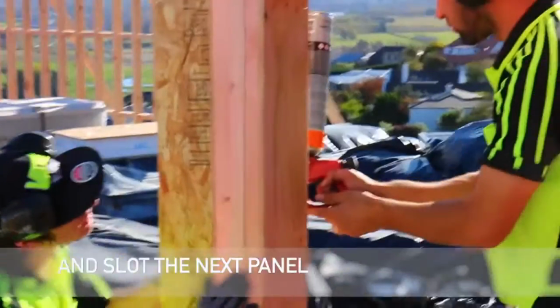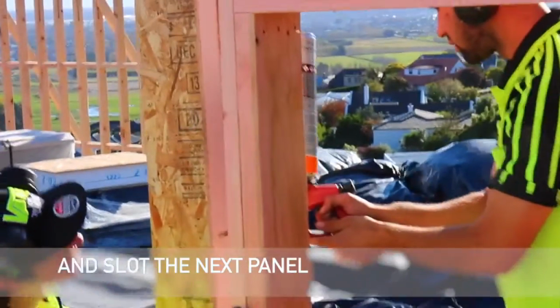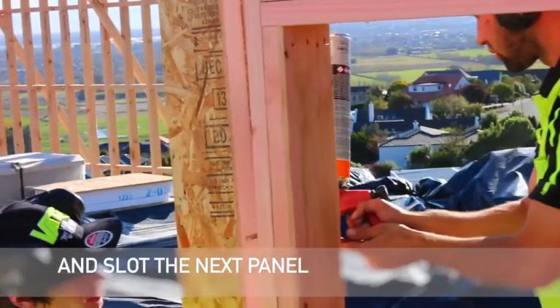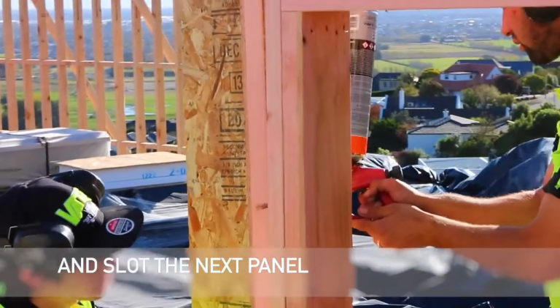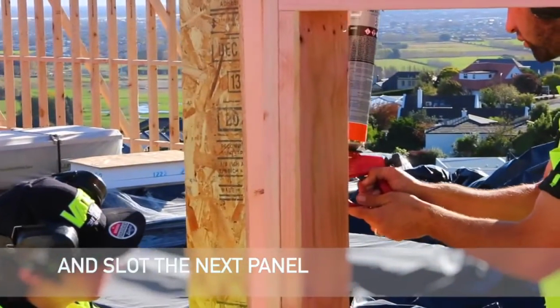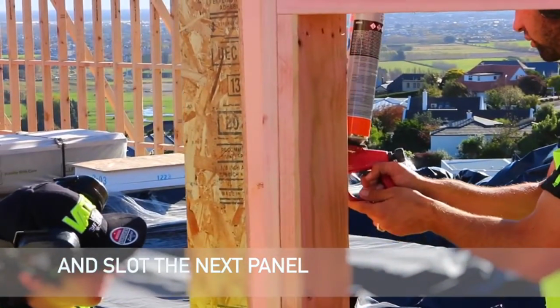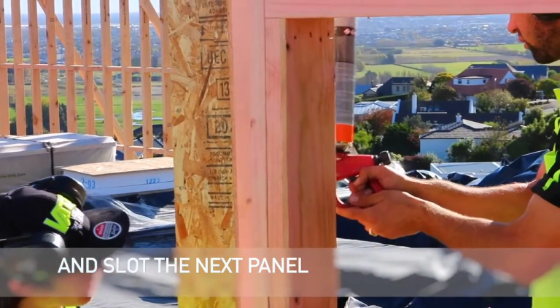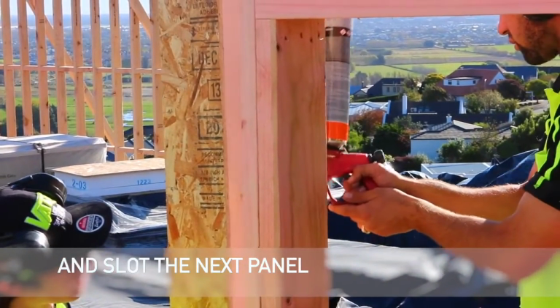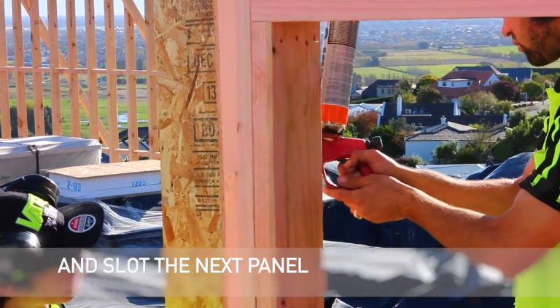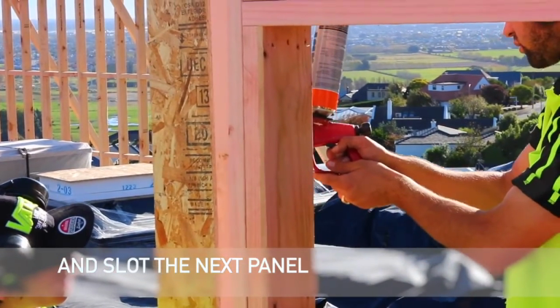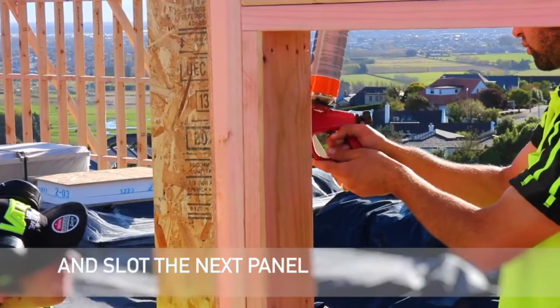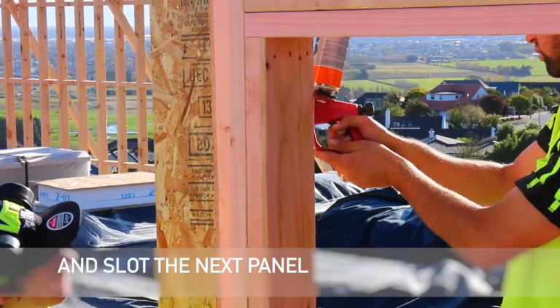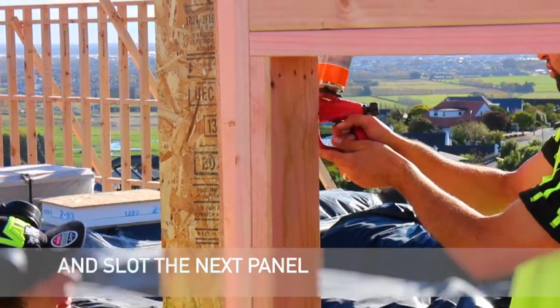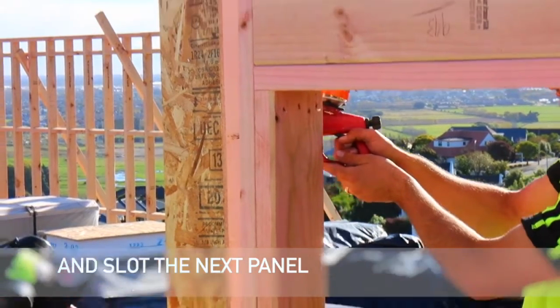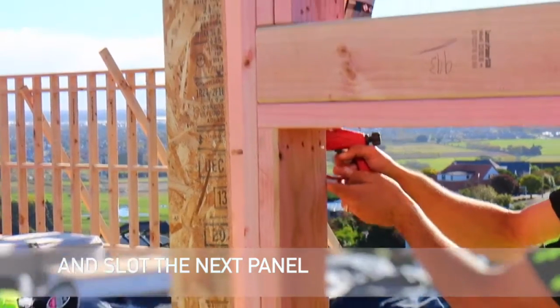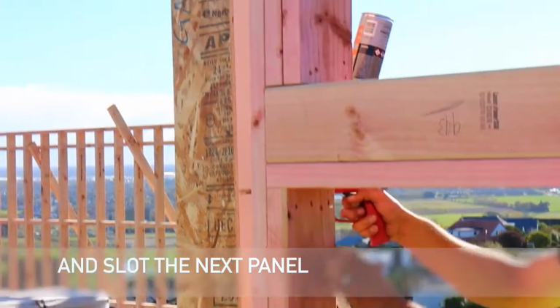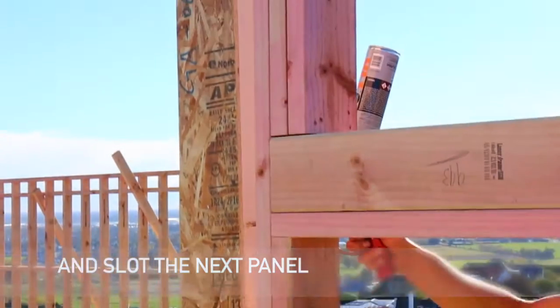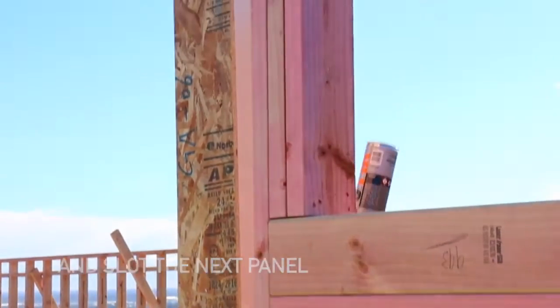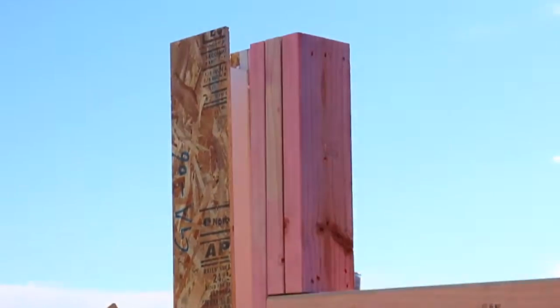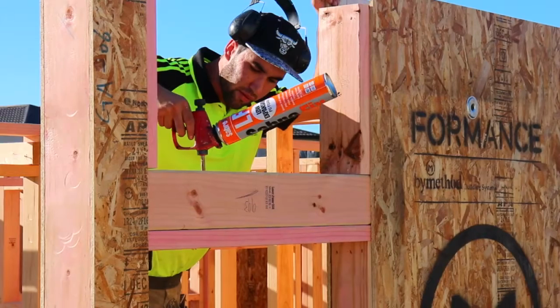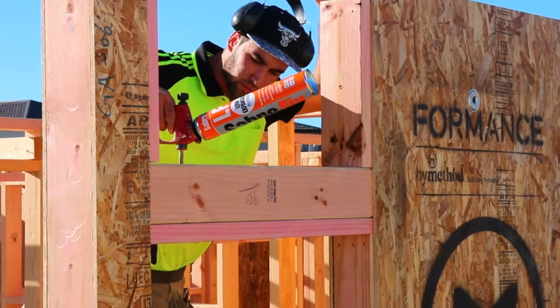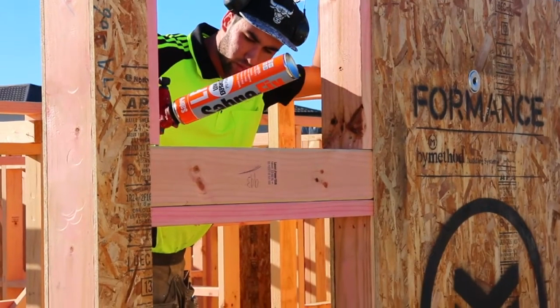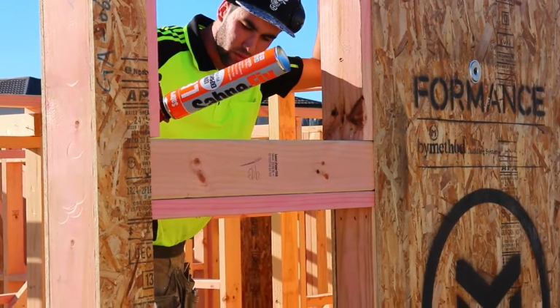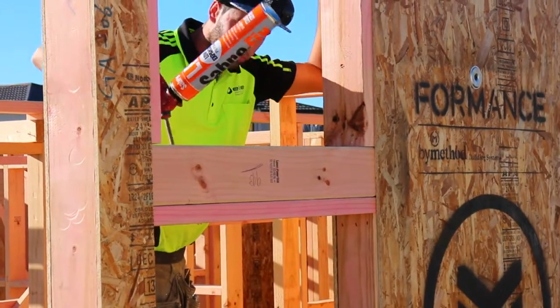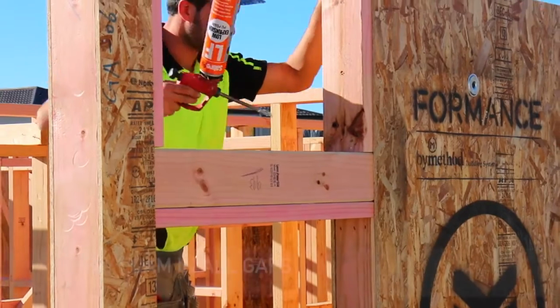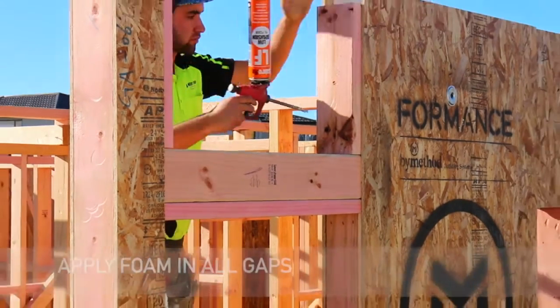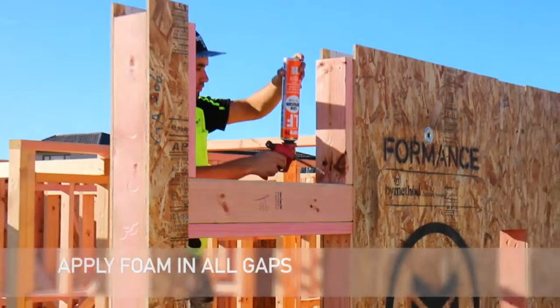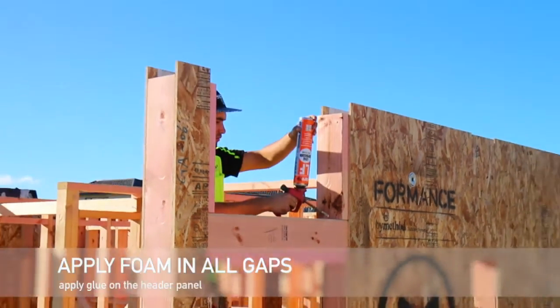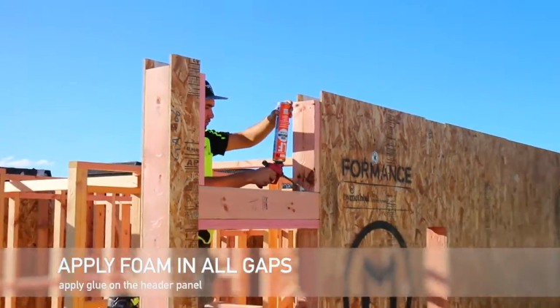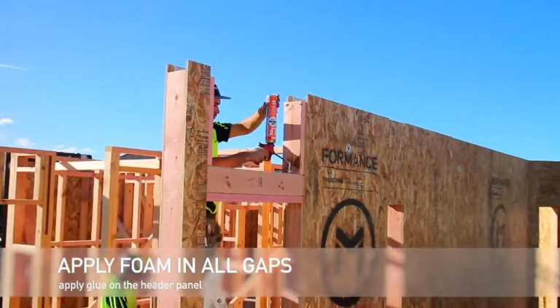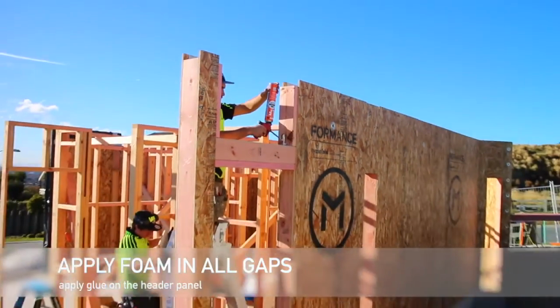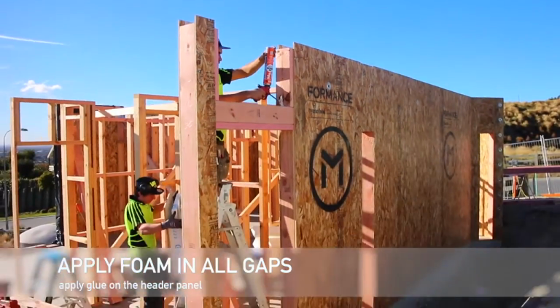We also apply the next panel on the other side of the lintel. The next step is to carefully apply foam to all corners above the lintel.